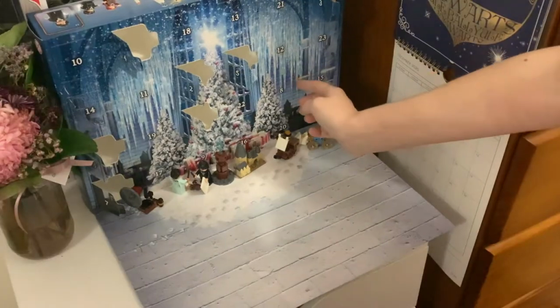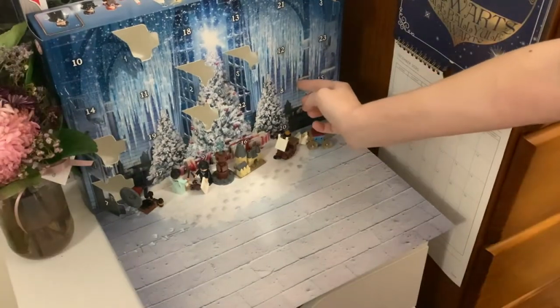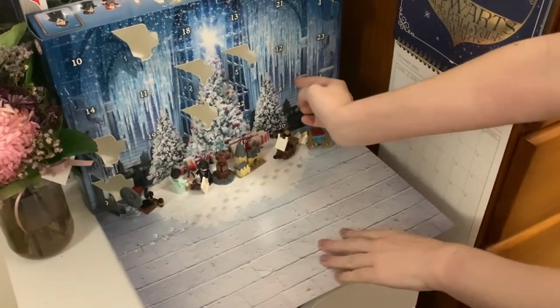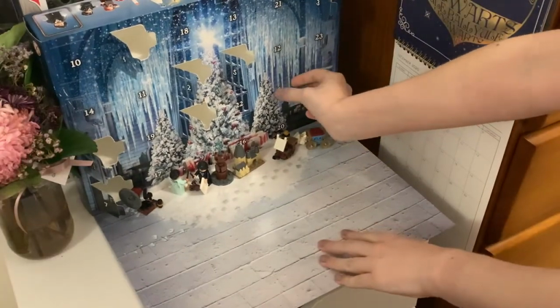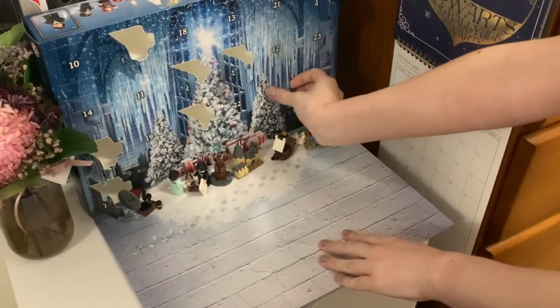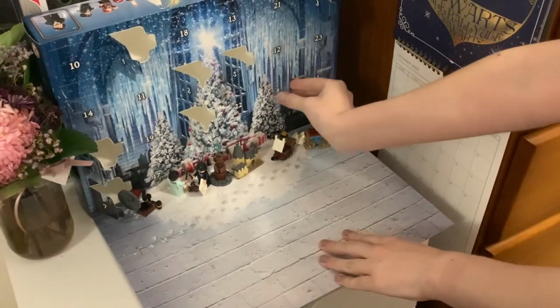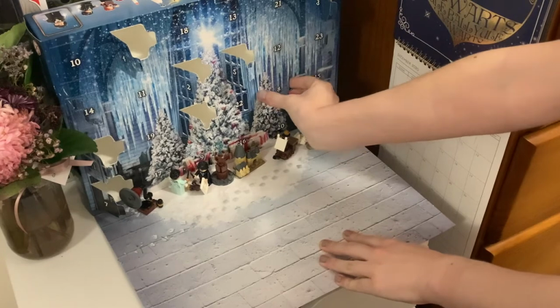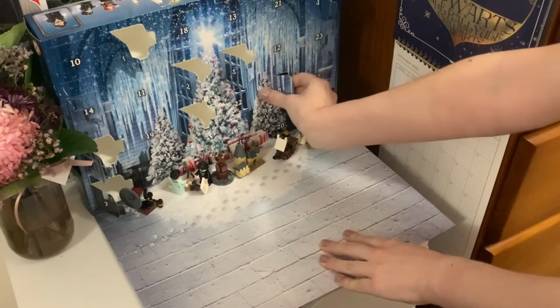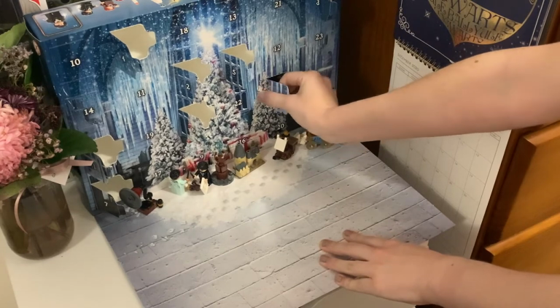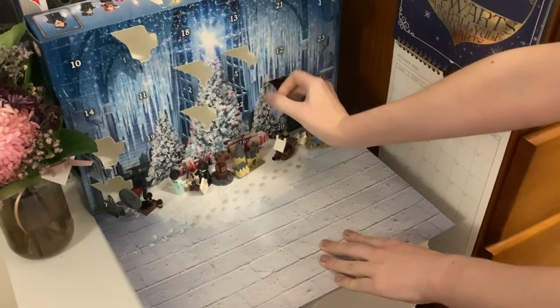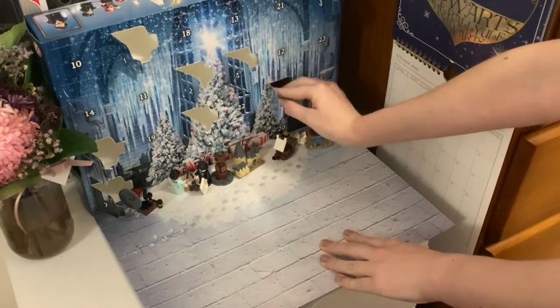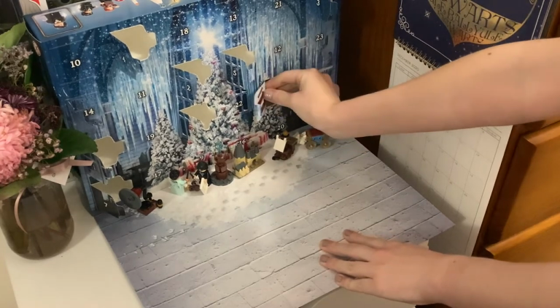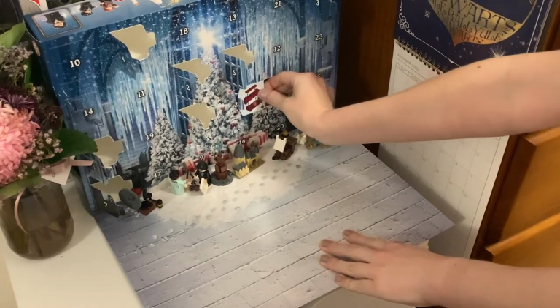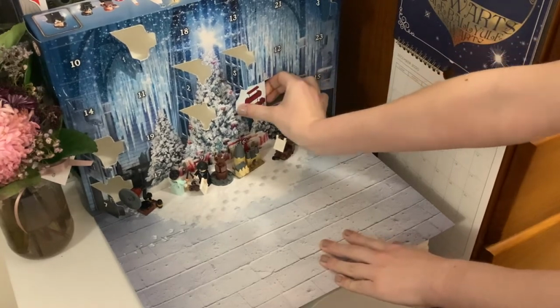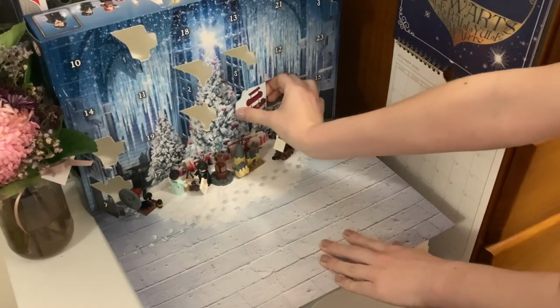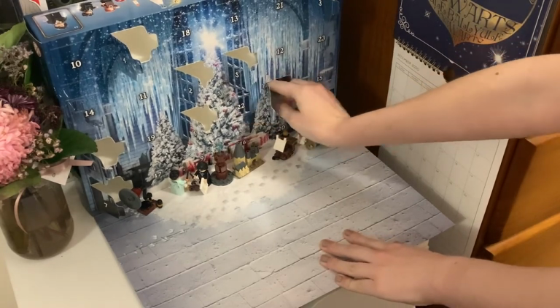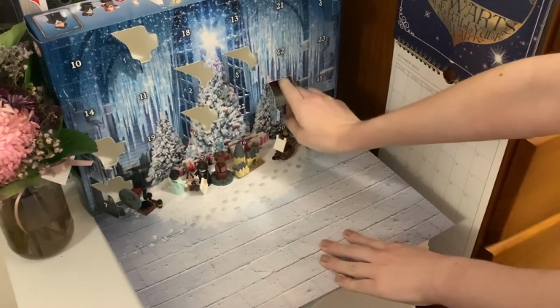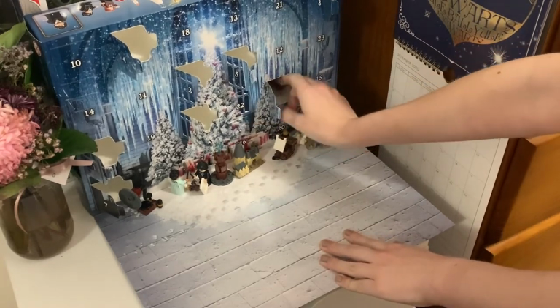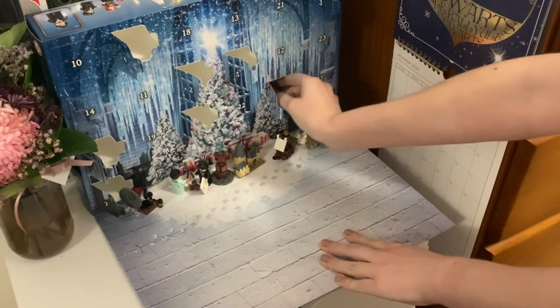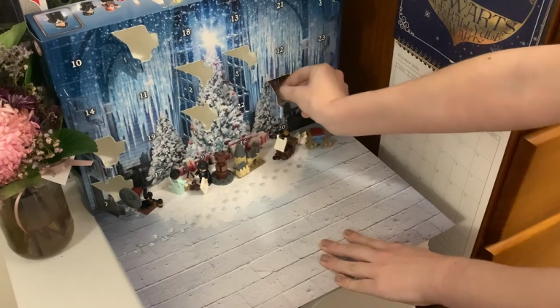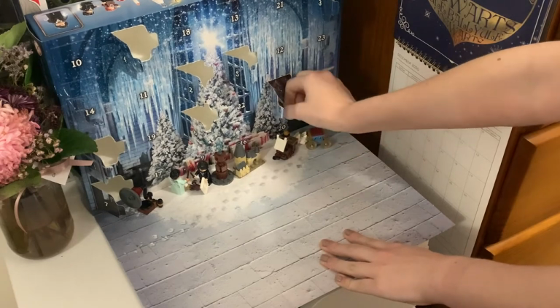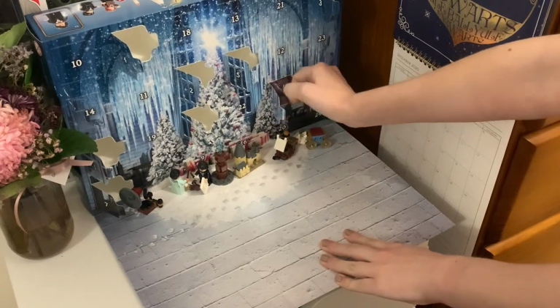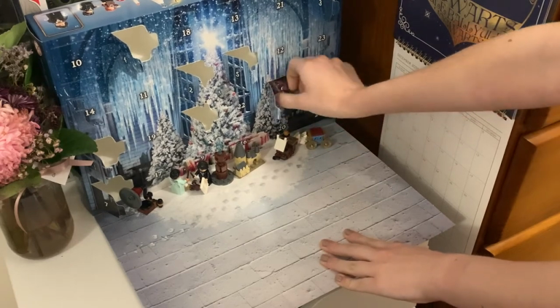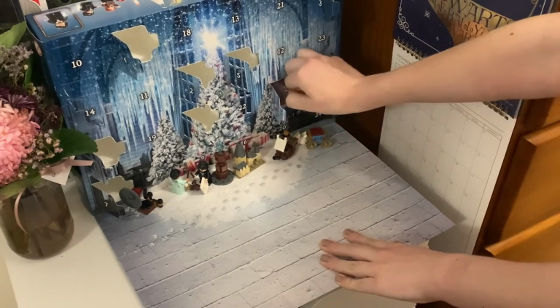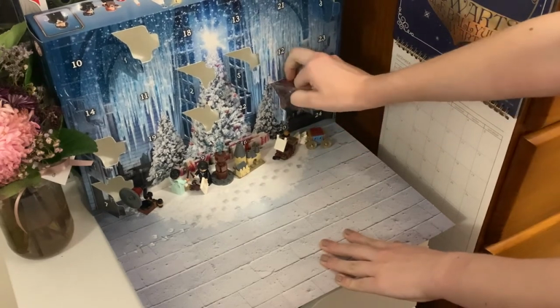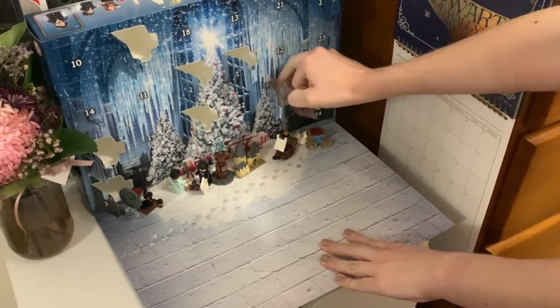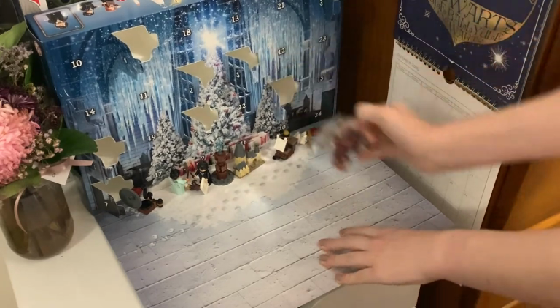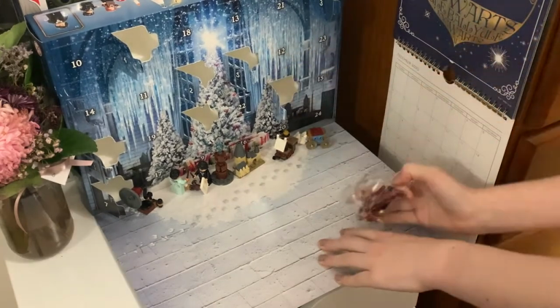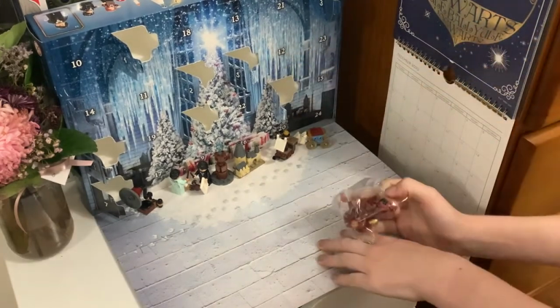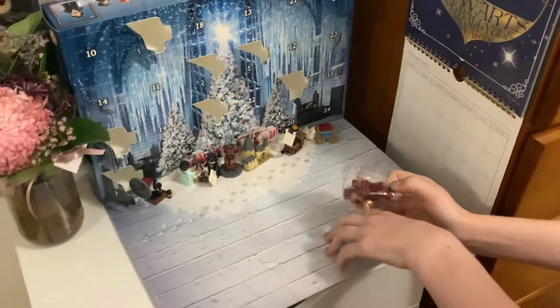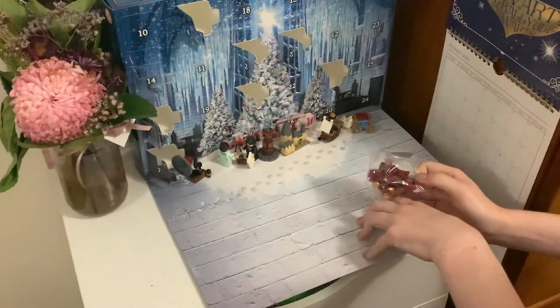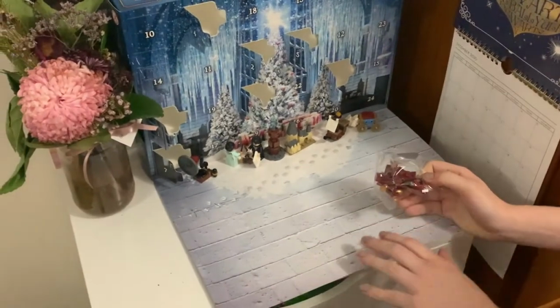Day eight is a sofa taken from the Gryffindor common room, and it's also got a tiny model of the golden egg sitting upon it. That's cool because it's like in the movie when they have that scene in the common room.